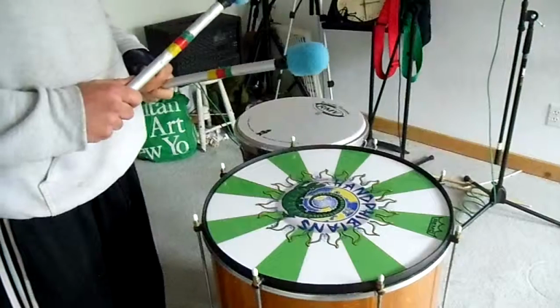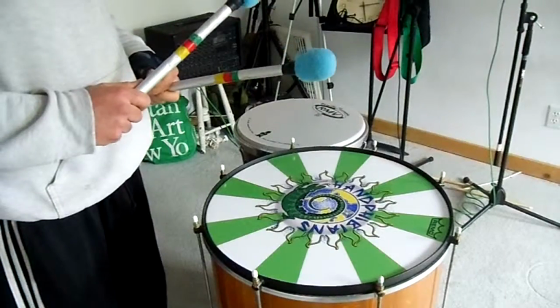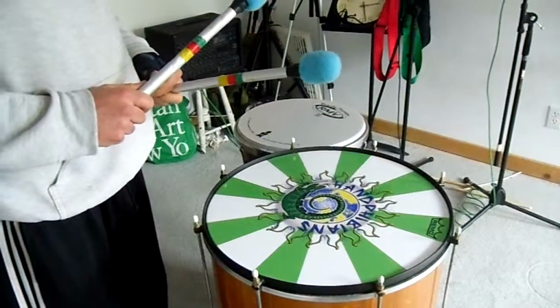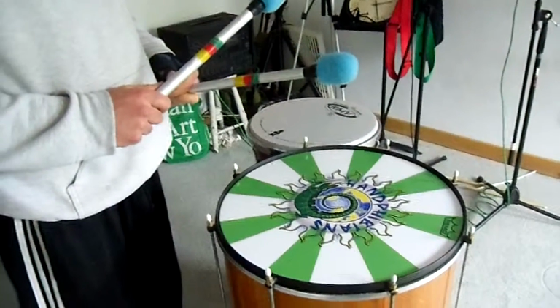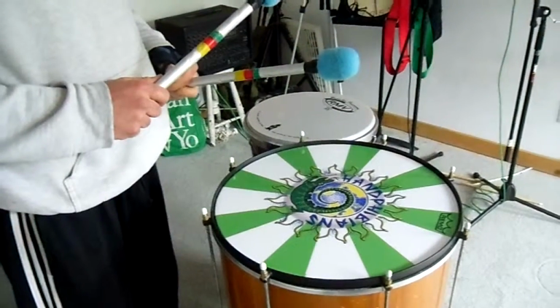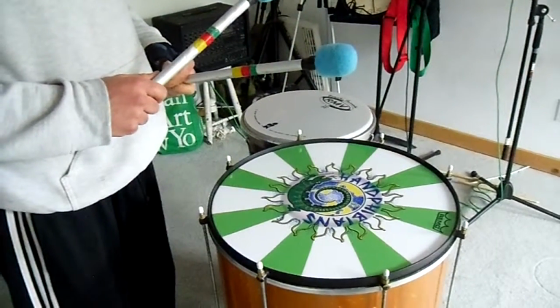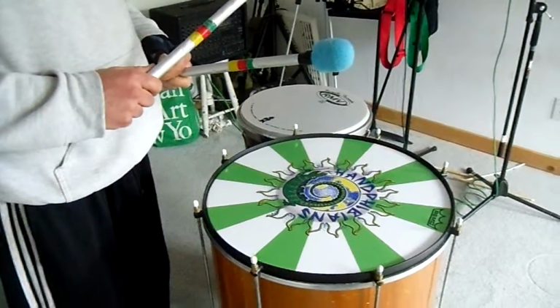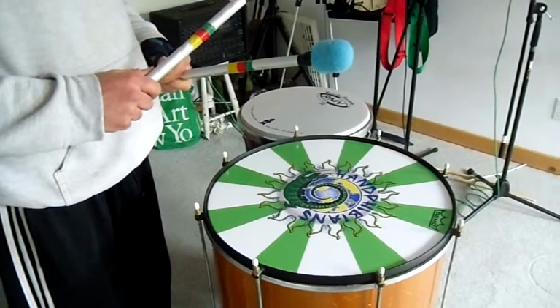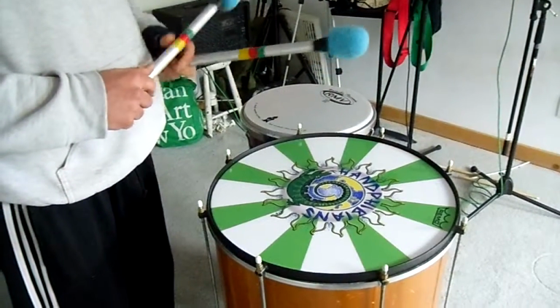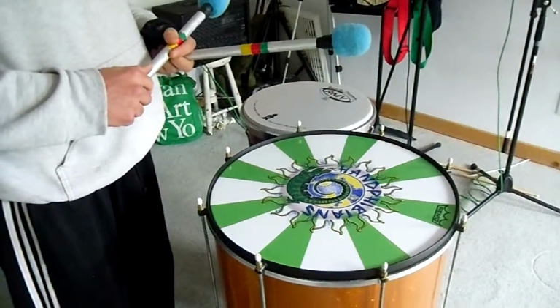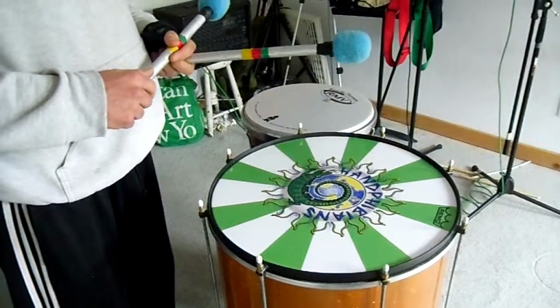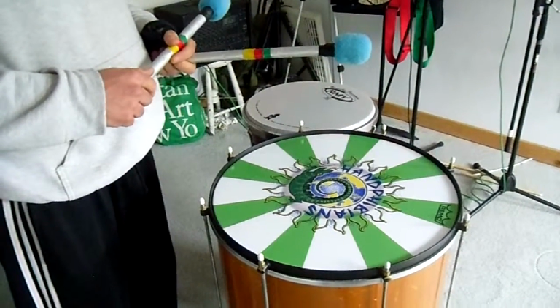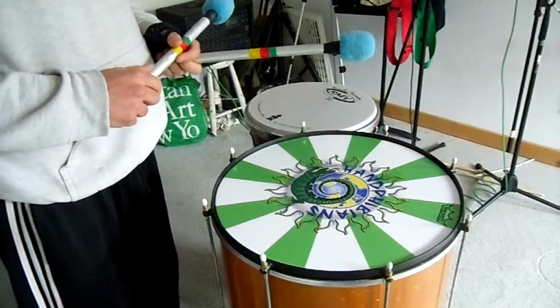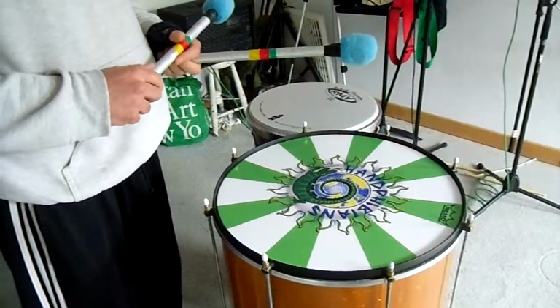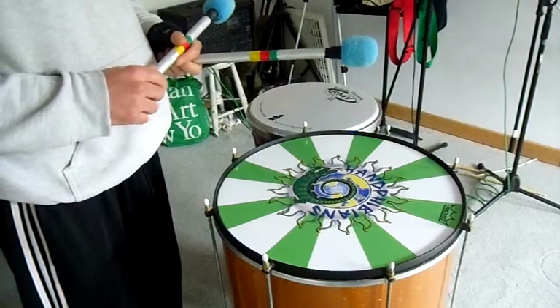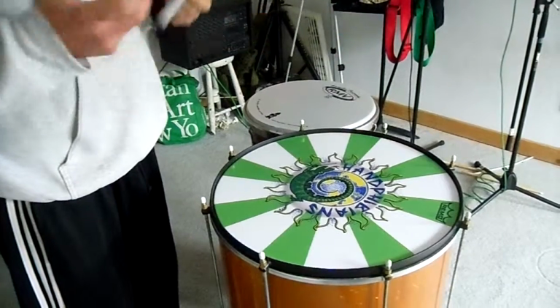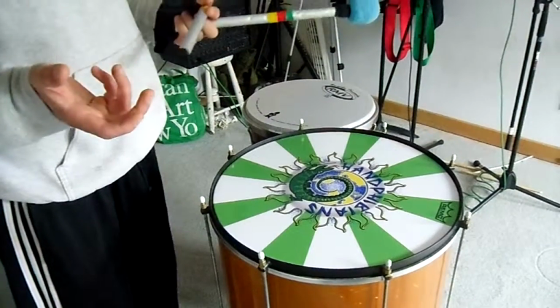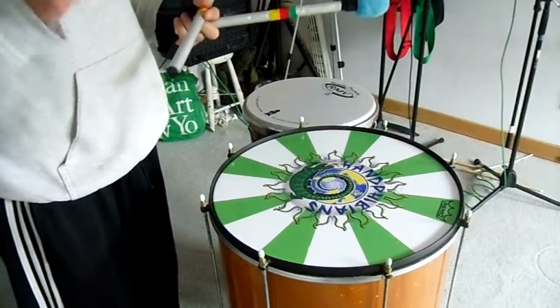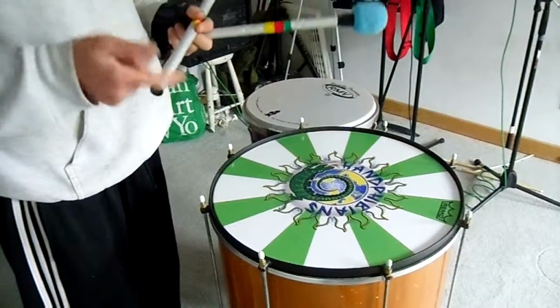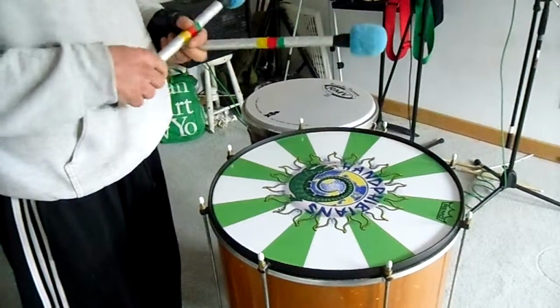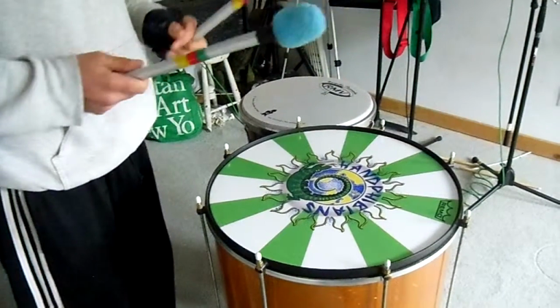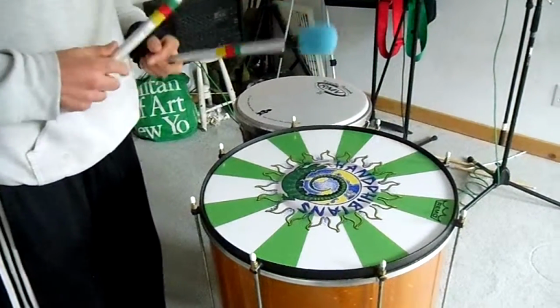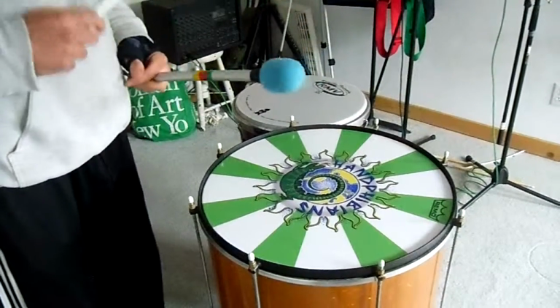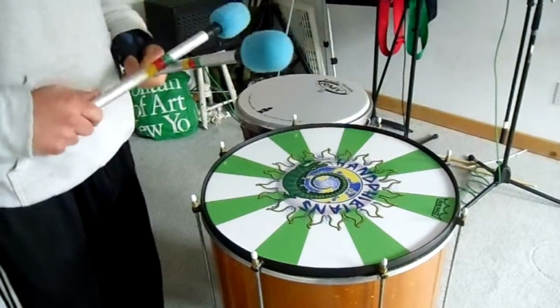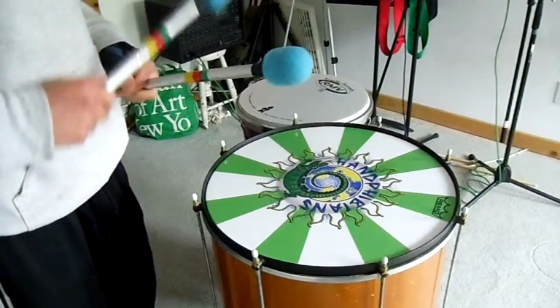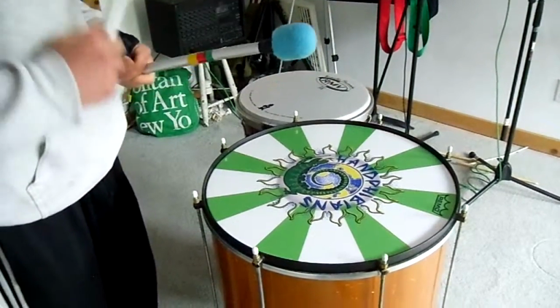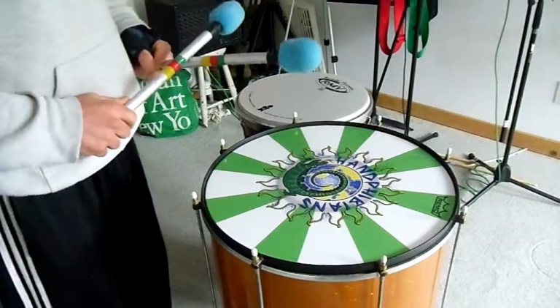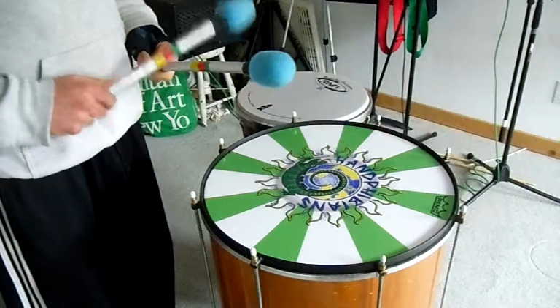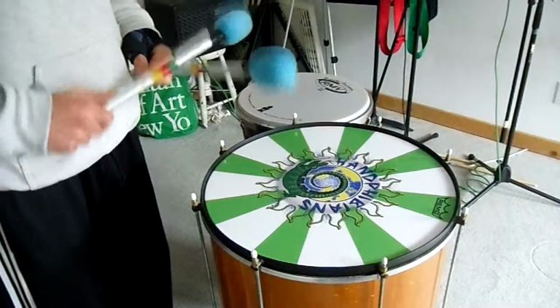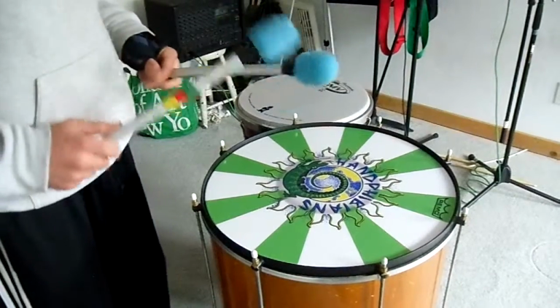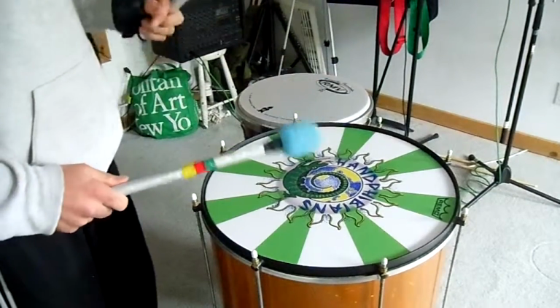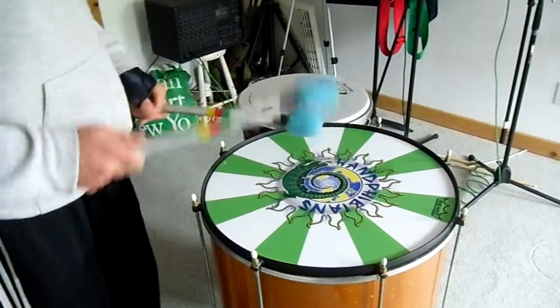So that's the first part of the levada break — the first two measures of the low violin break. One, two and three and four.